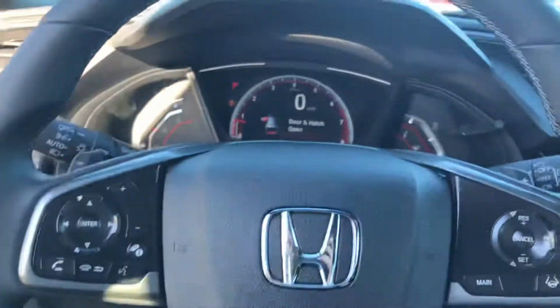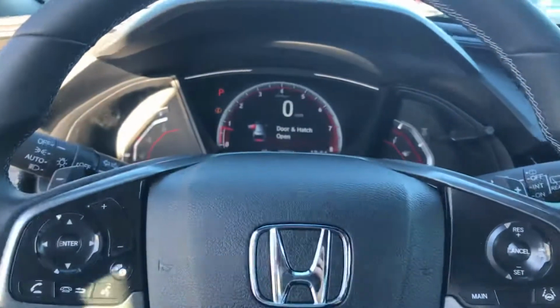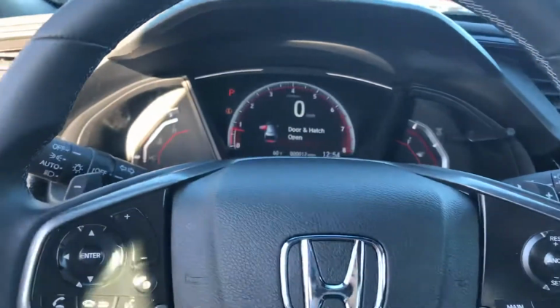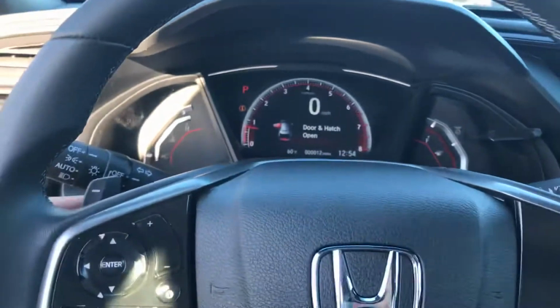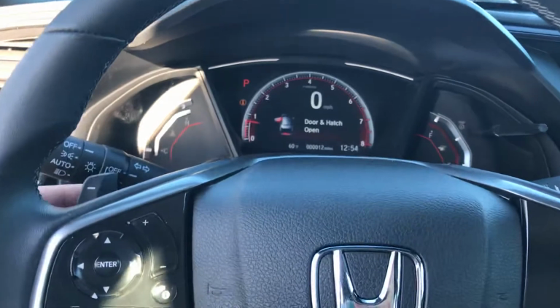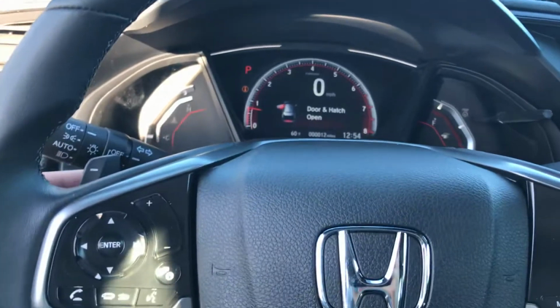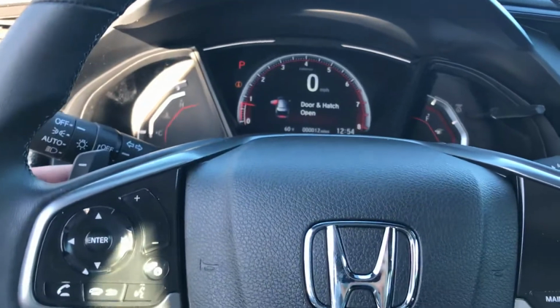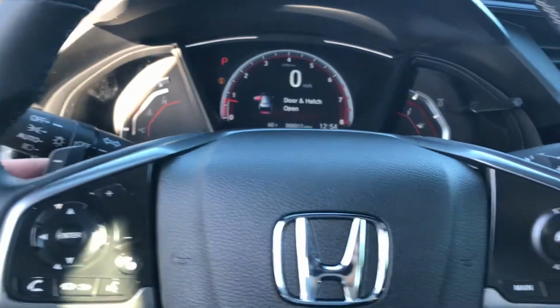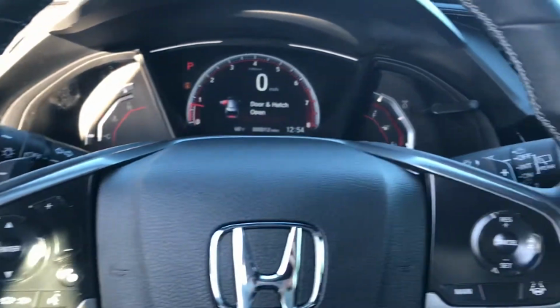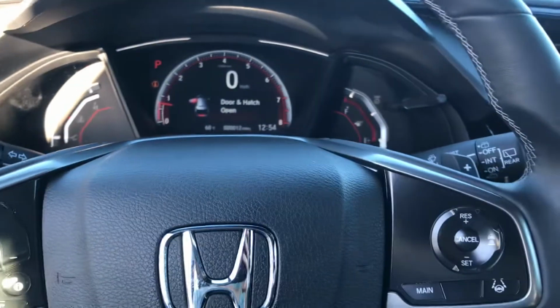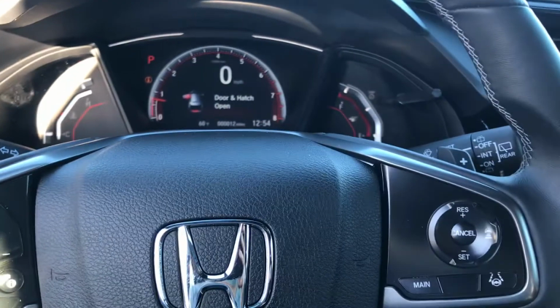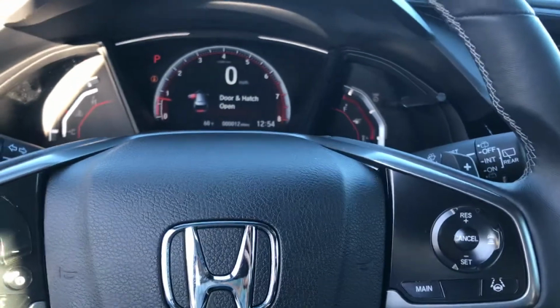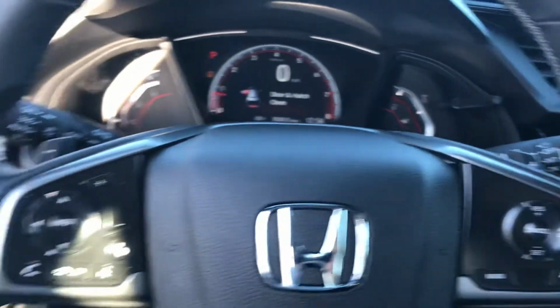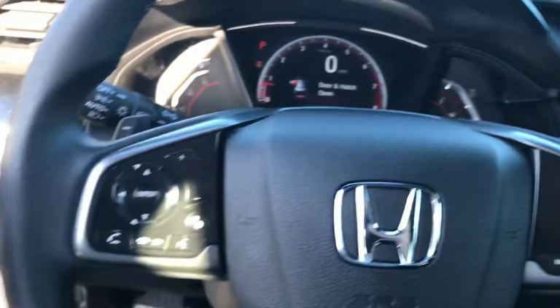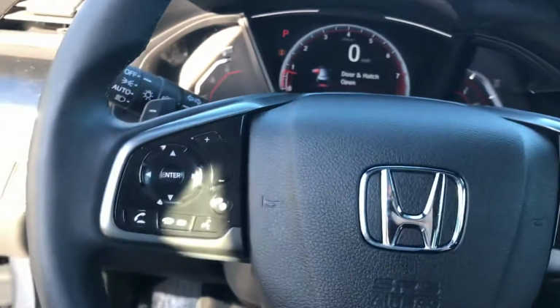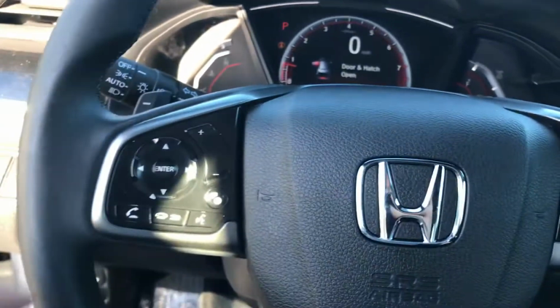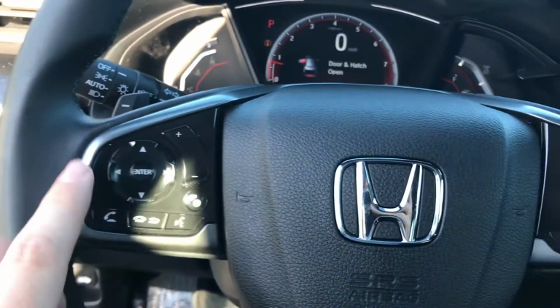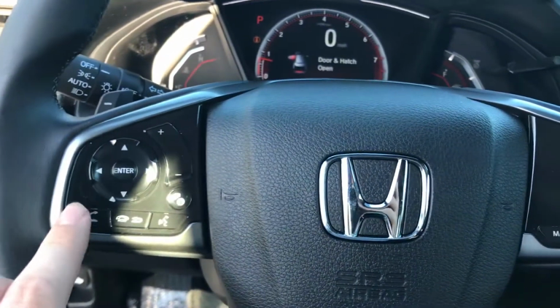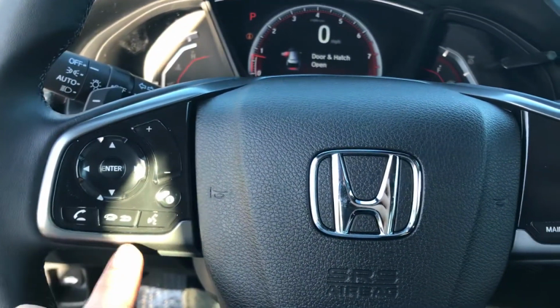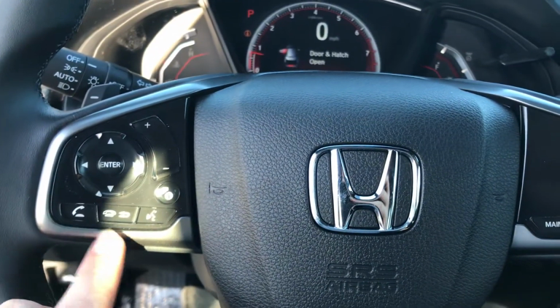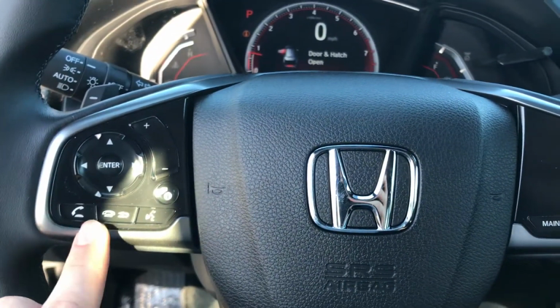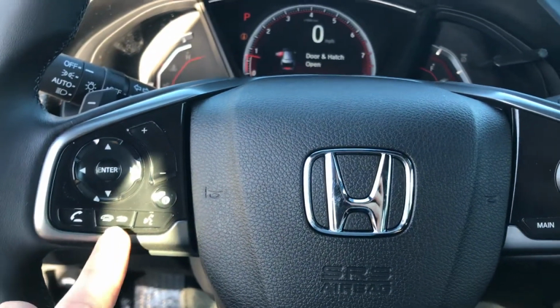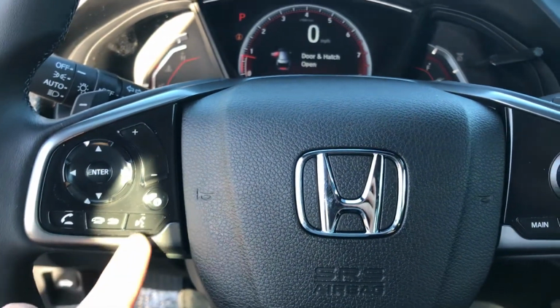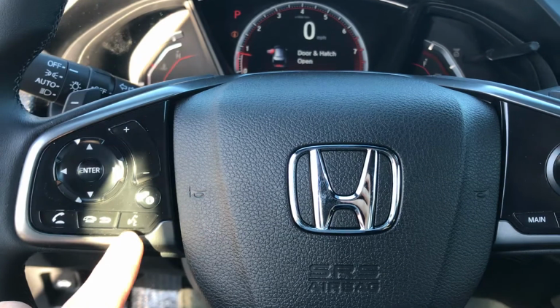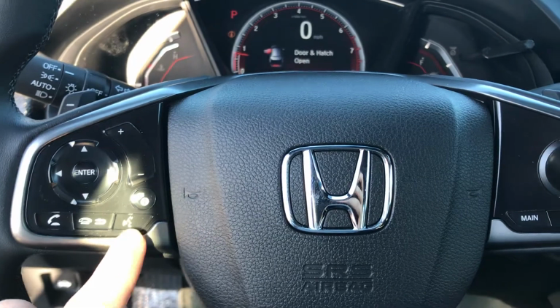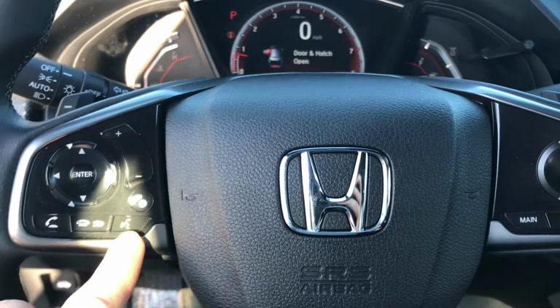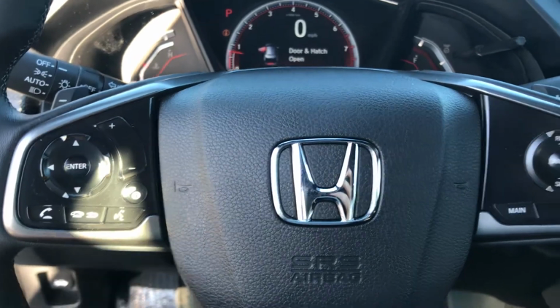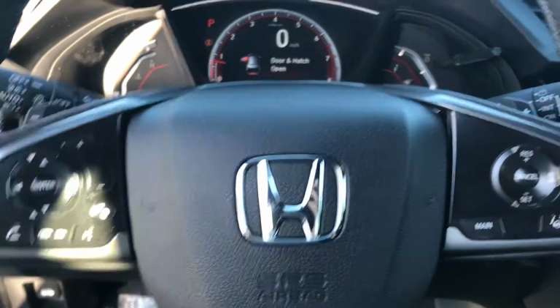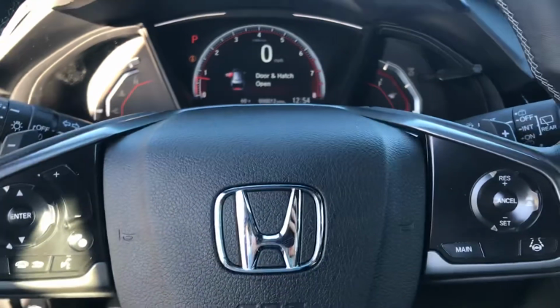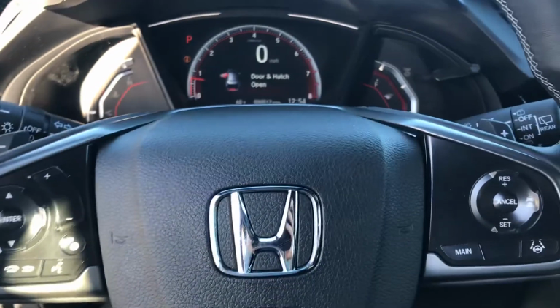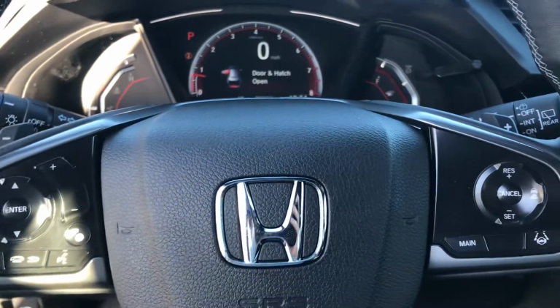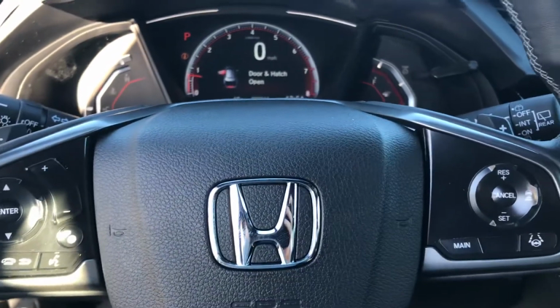Over here in the center you're going to have your paddle shifters on the left and the right-hand side. You're also going to have your phone controls — pickup, decline, and an assistant, so you have Siri or Hey Google.